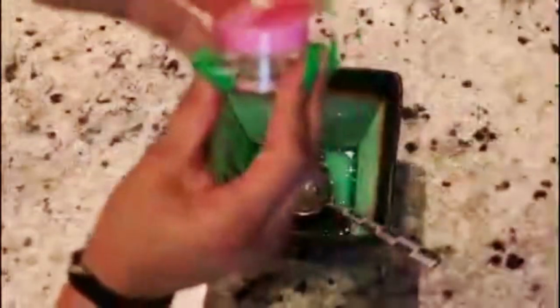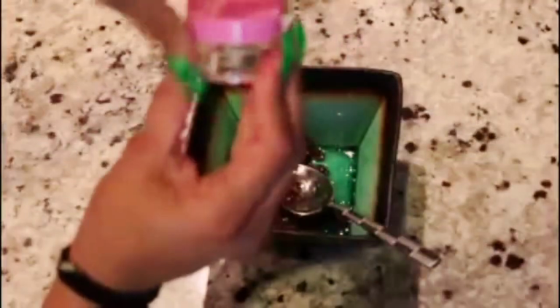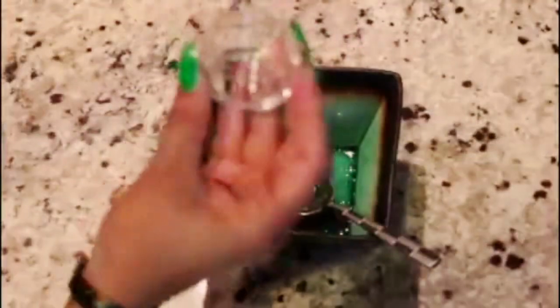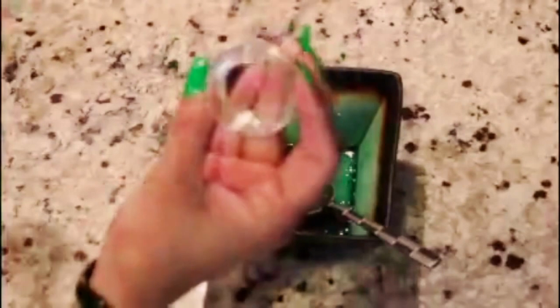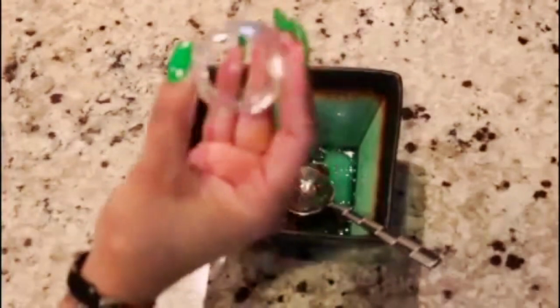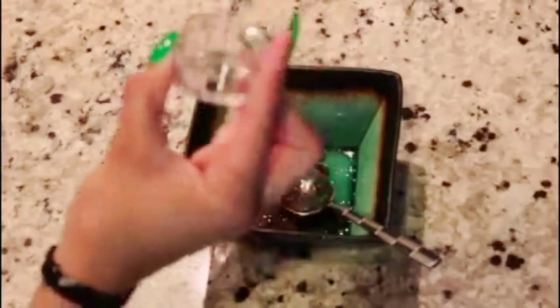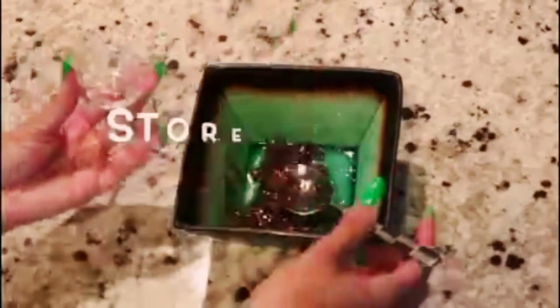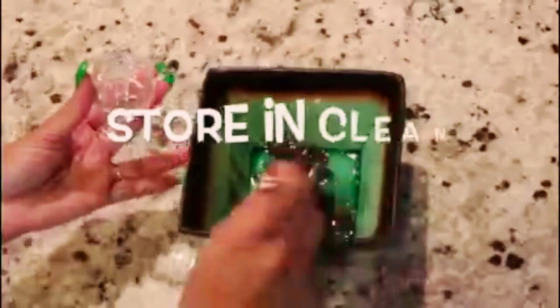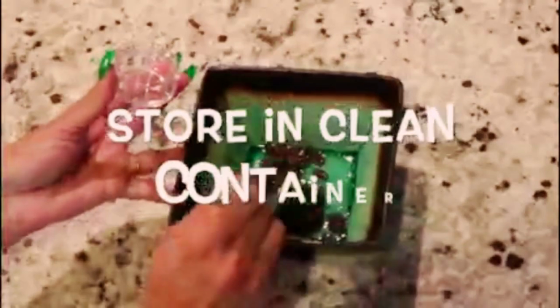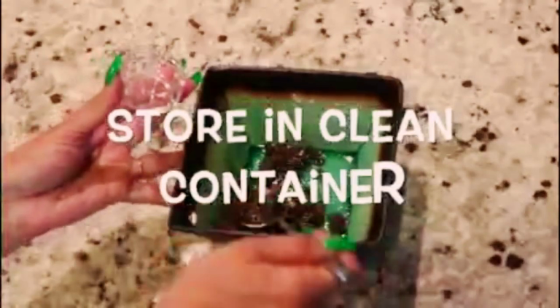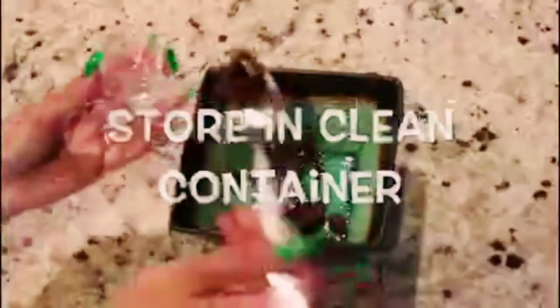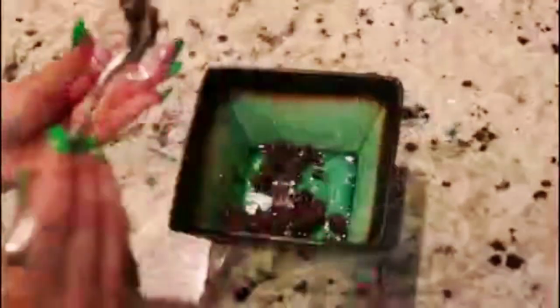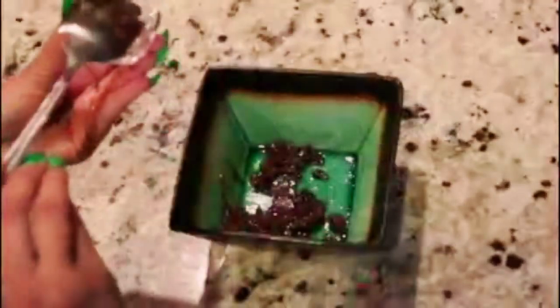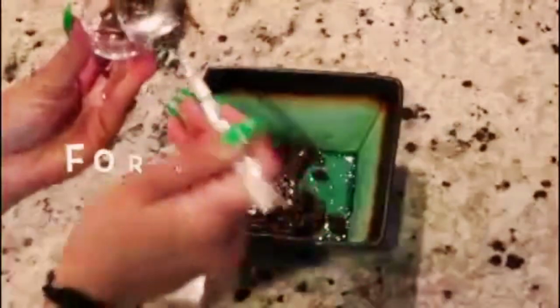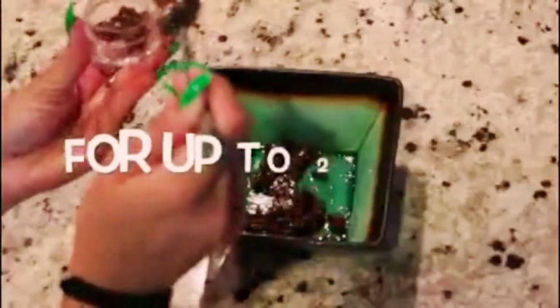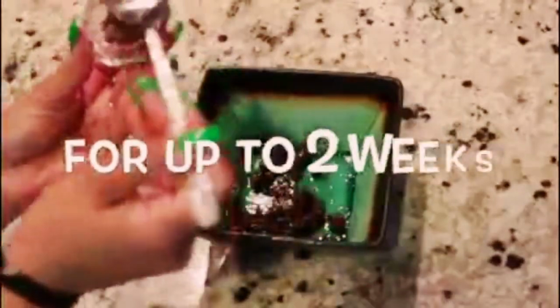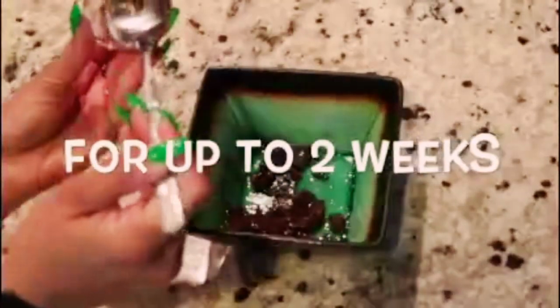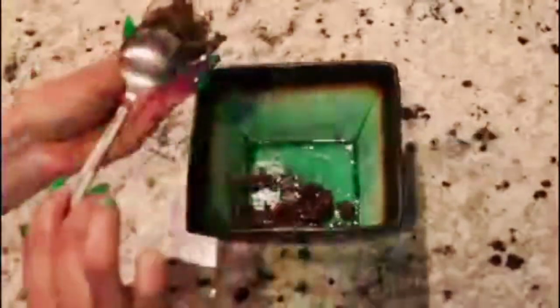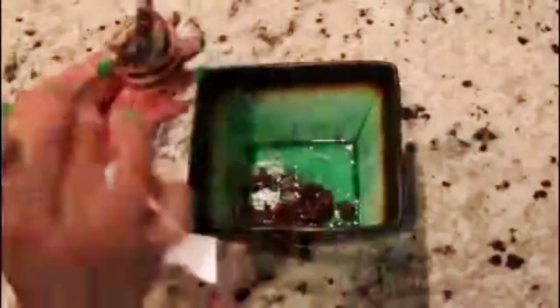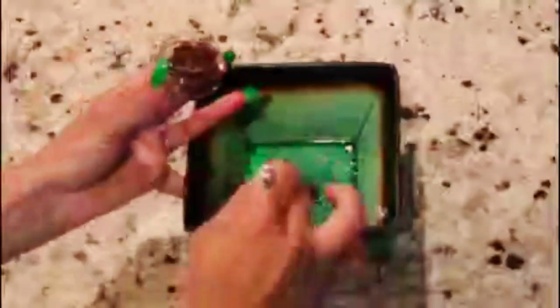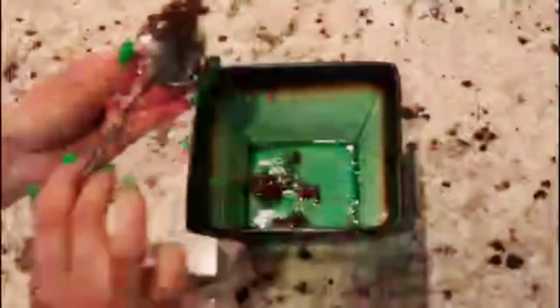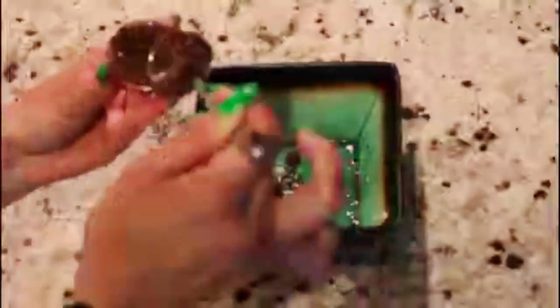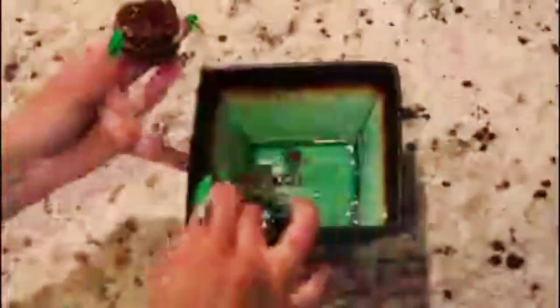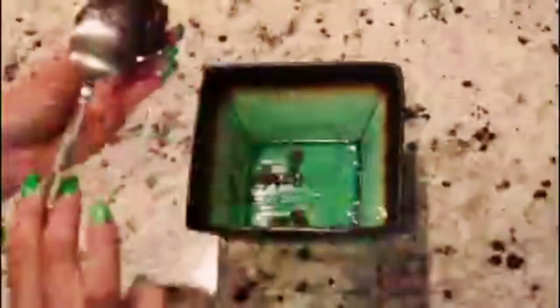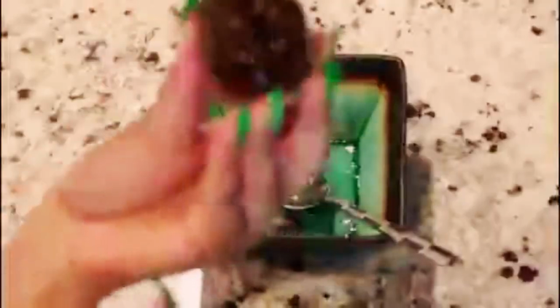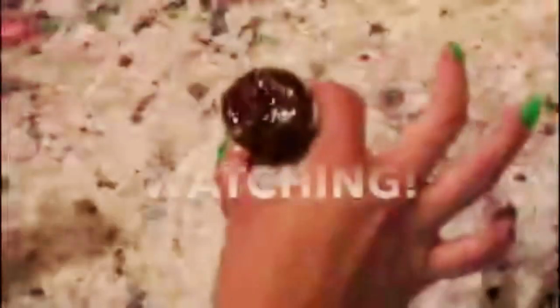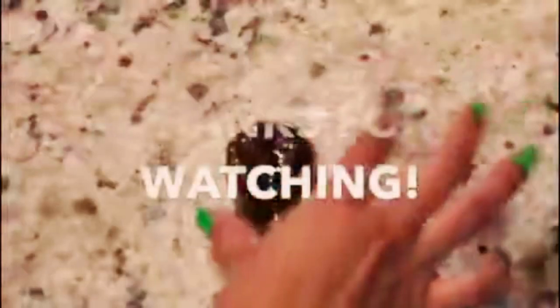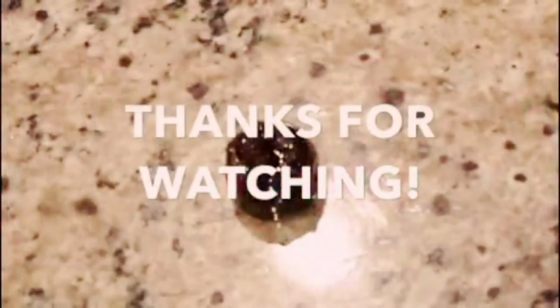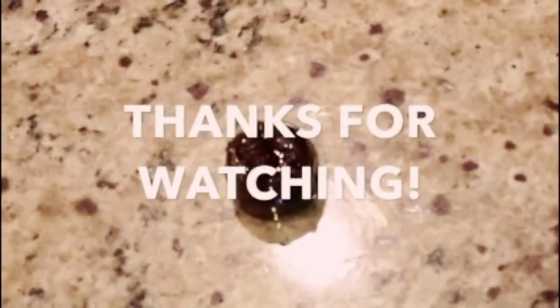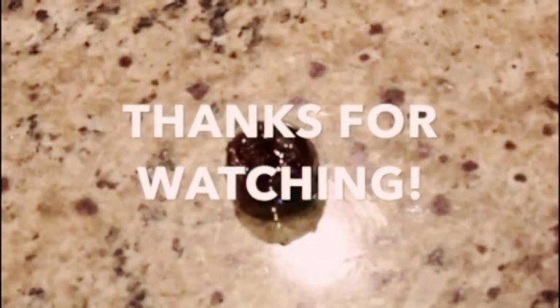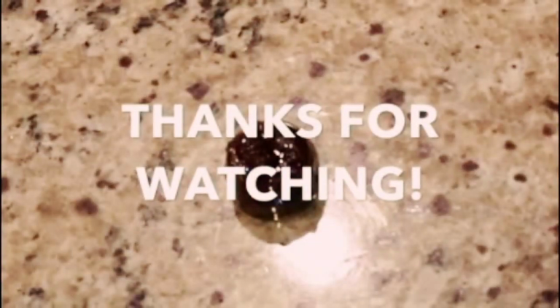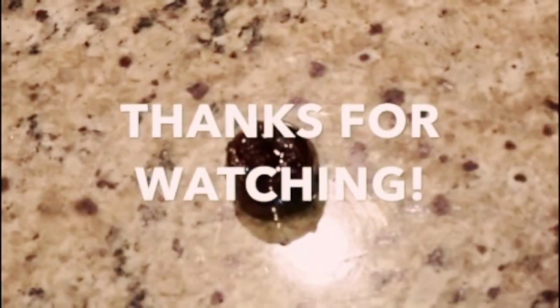You want to store that in a clean, small container, and it's good for up to two weeks. And that's it guys, thanks for watching.